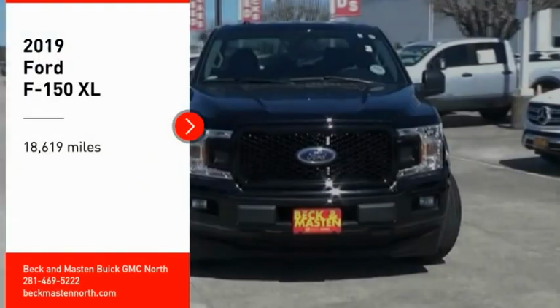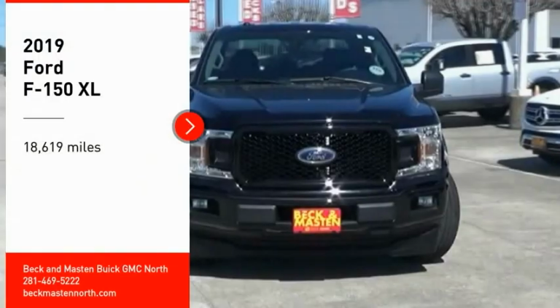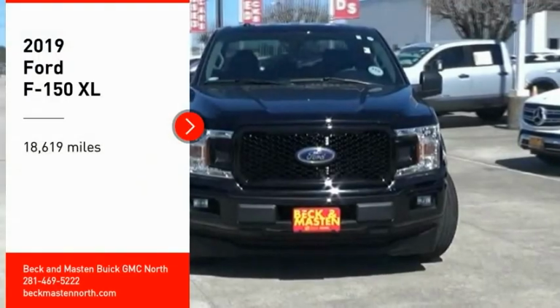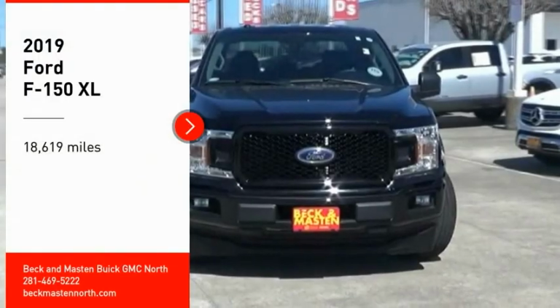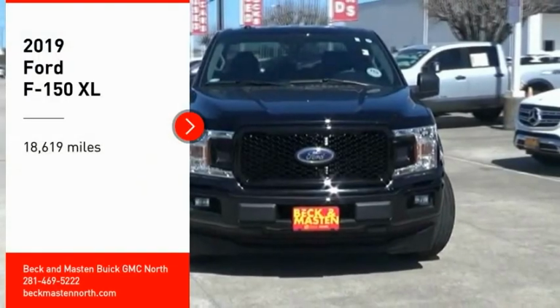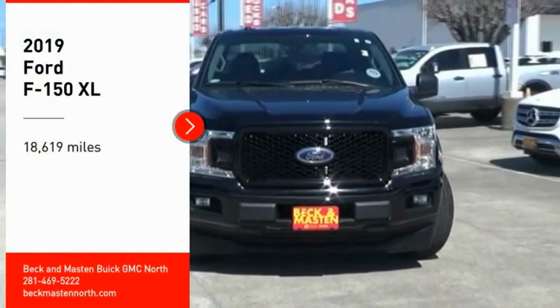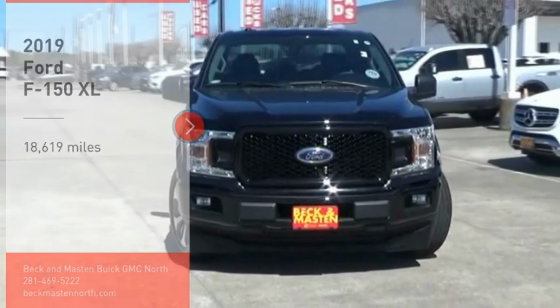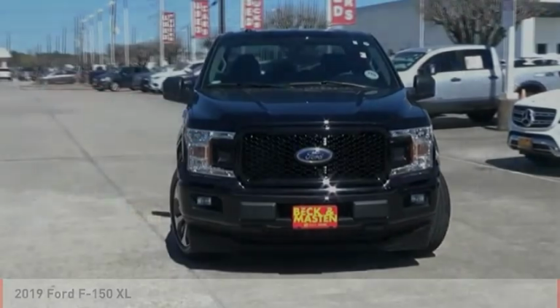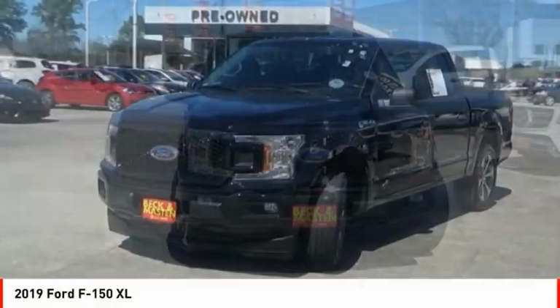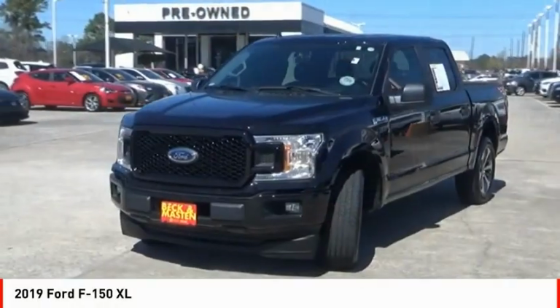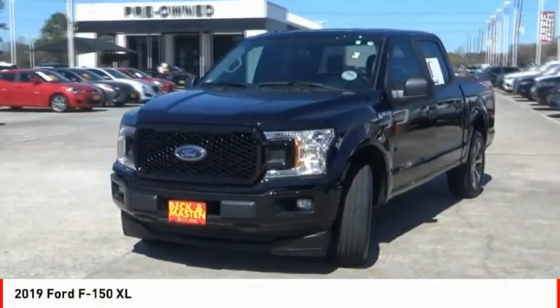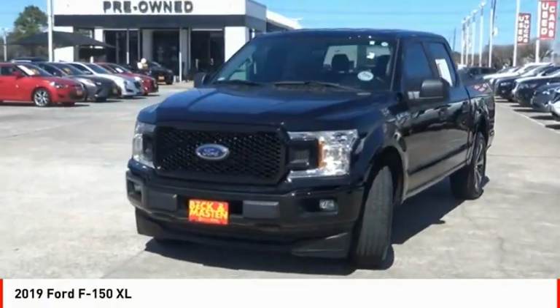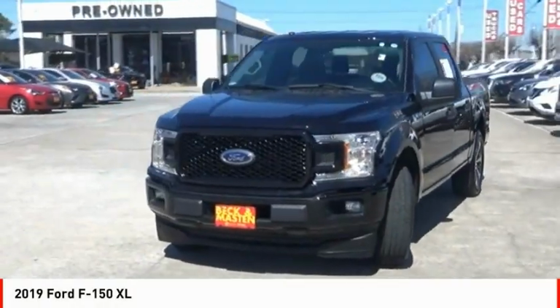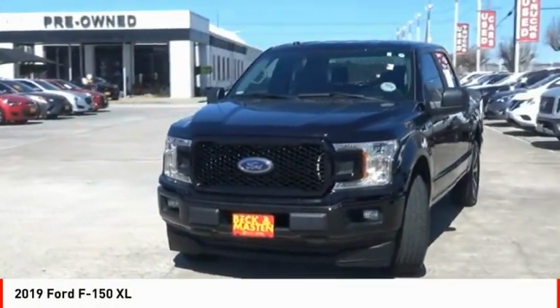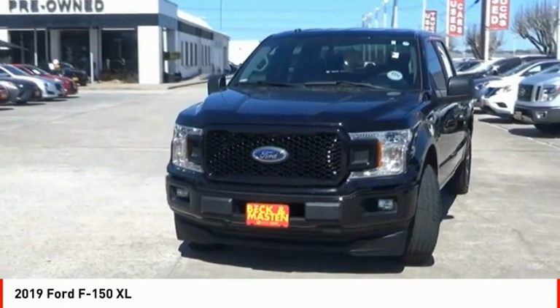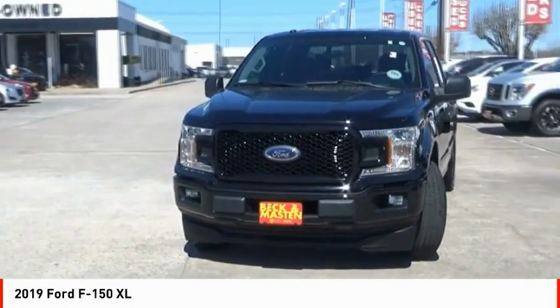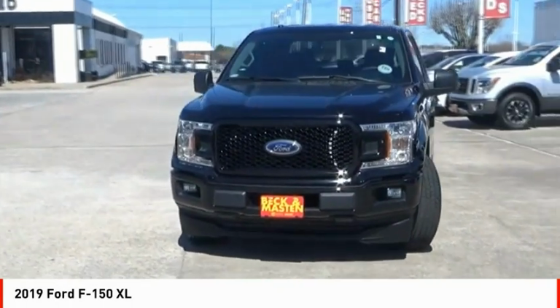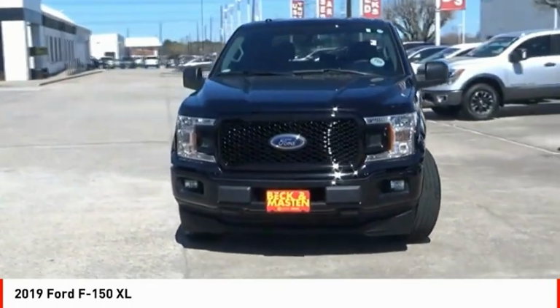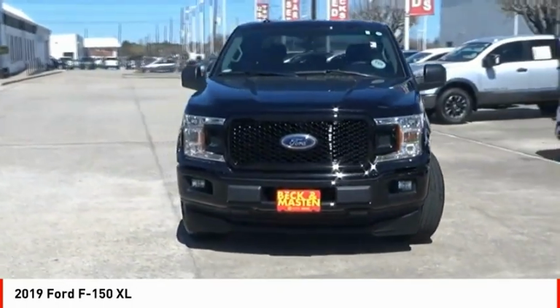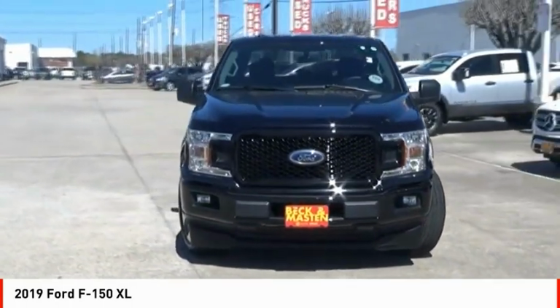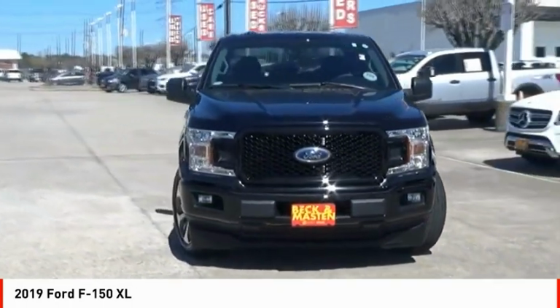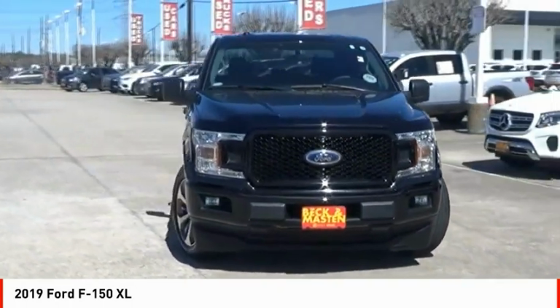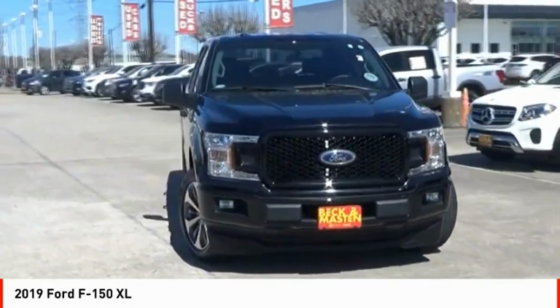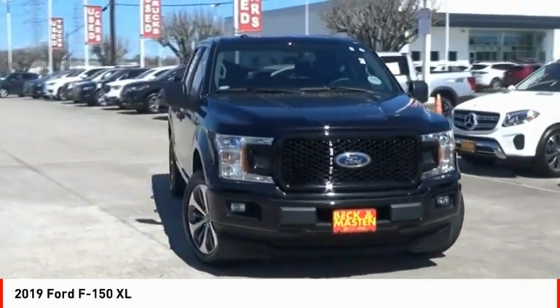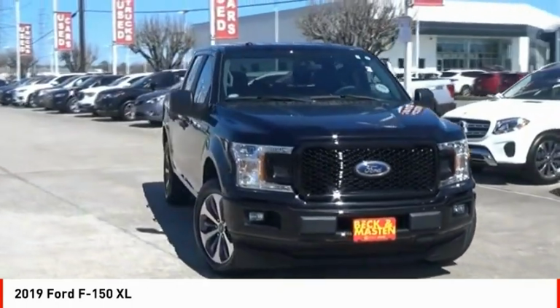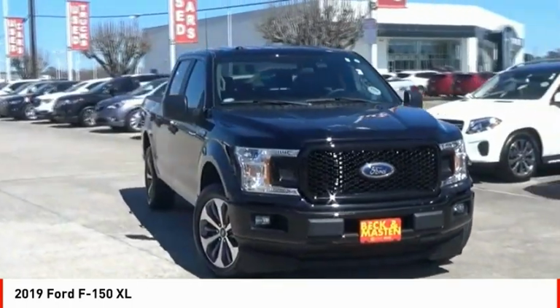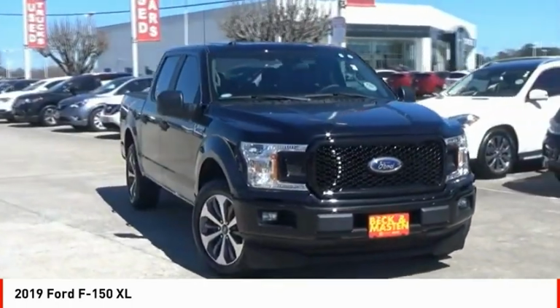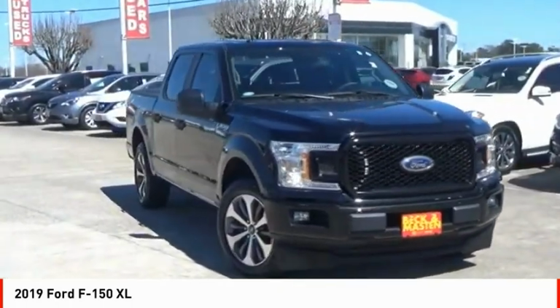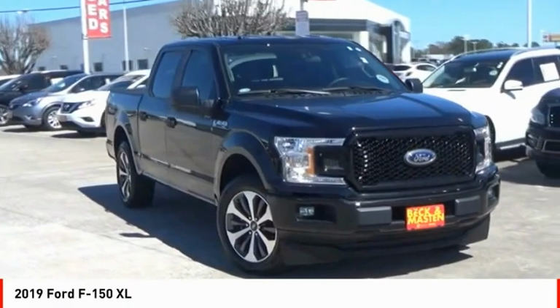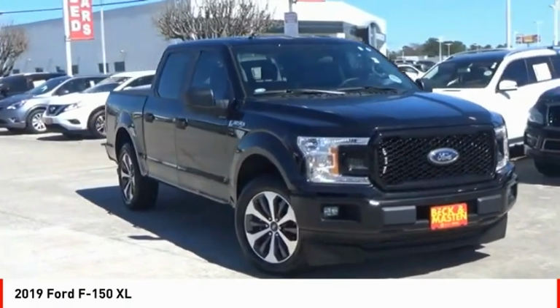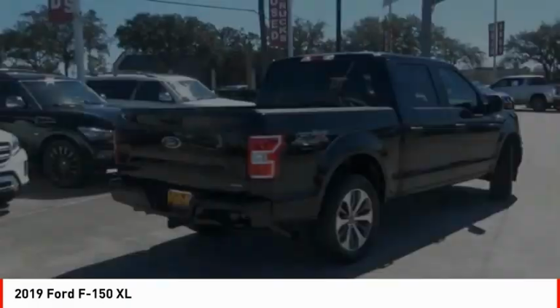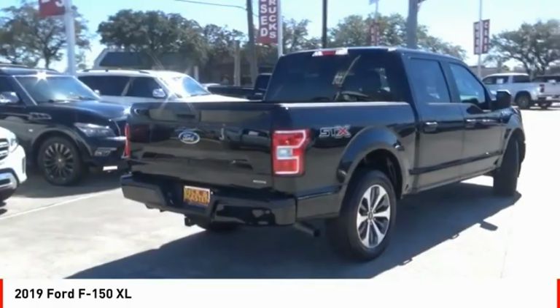Make a great choice today with the 2019 F-150. A Ford F-150 knows how to handle any situation. It's built to follow orders, no whining.